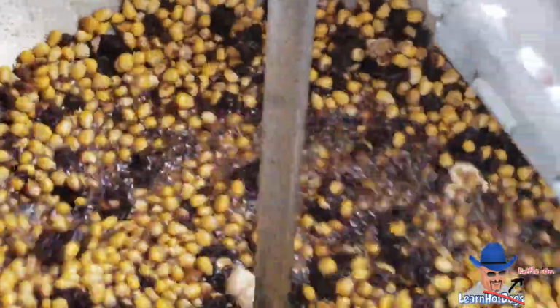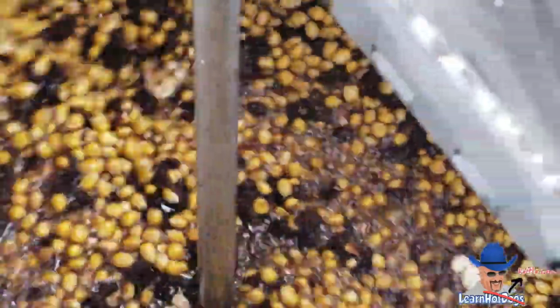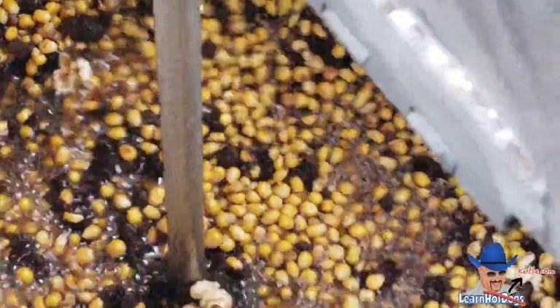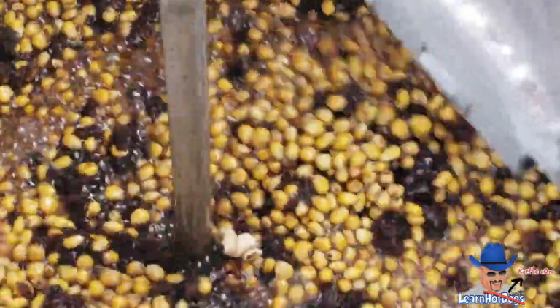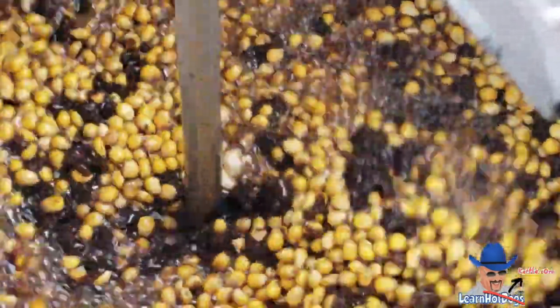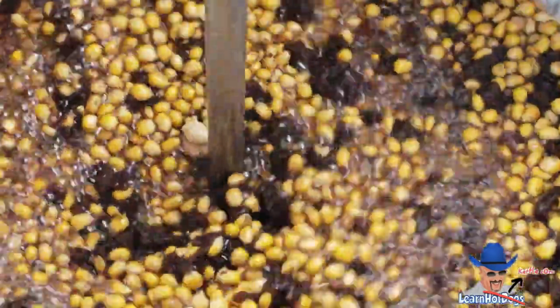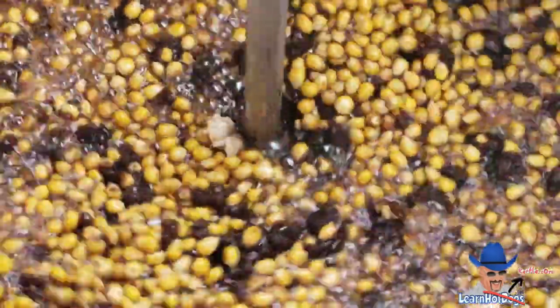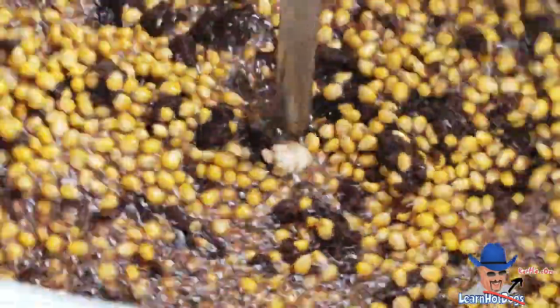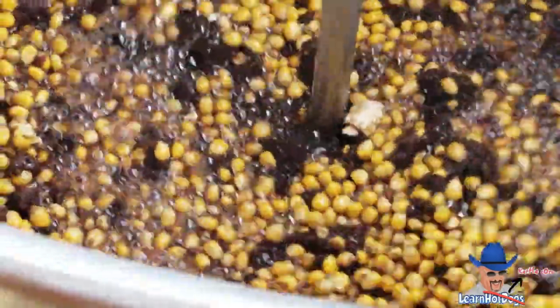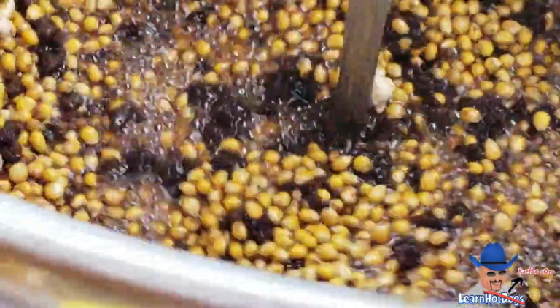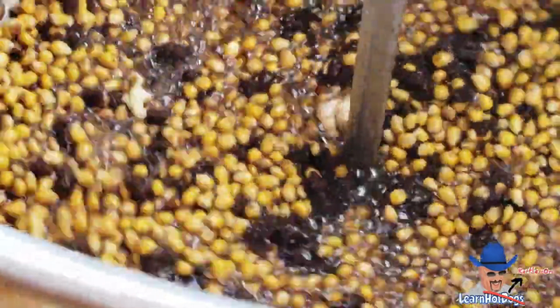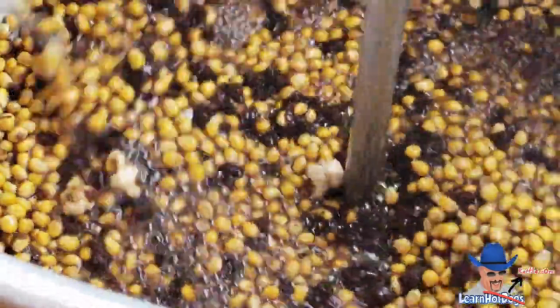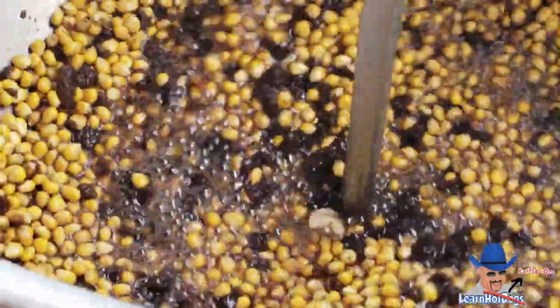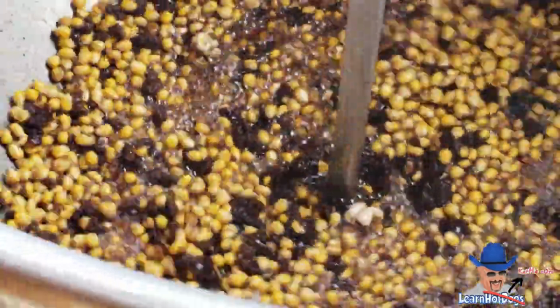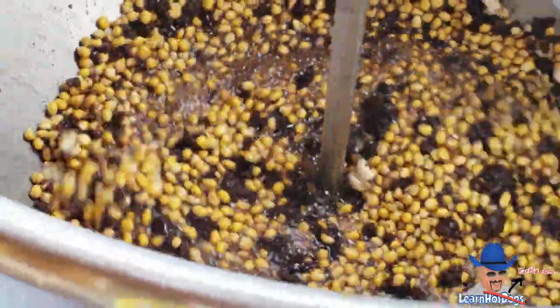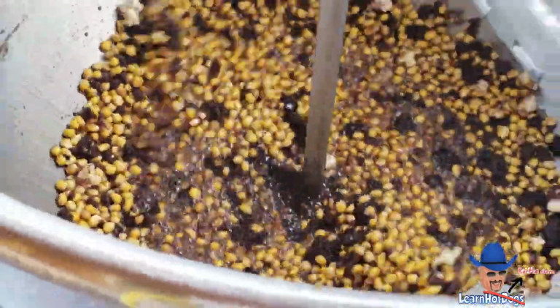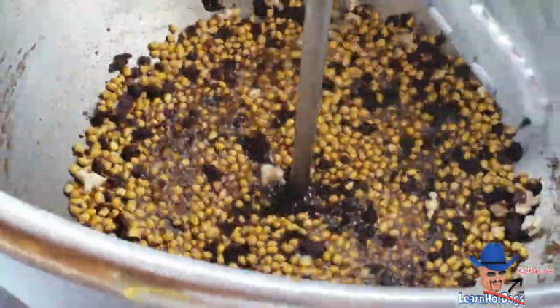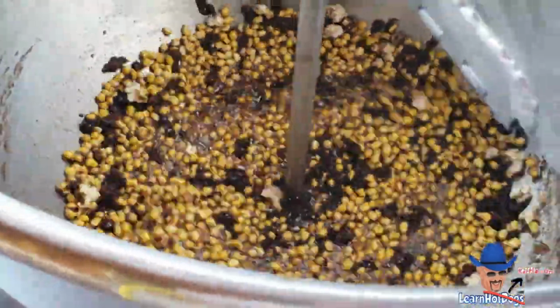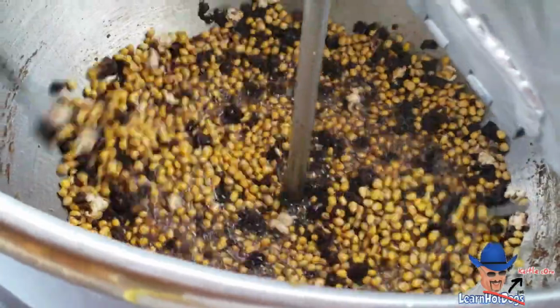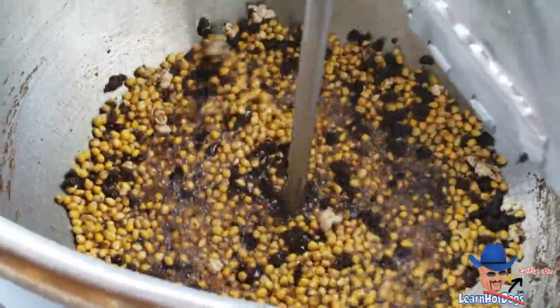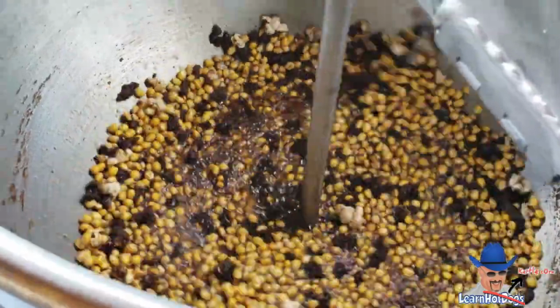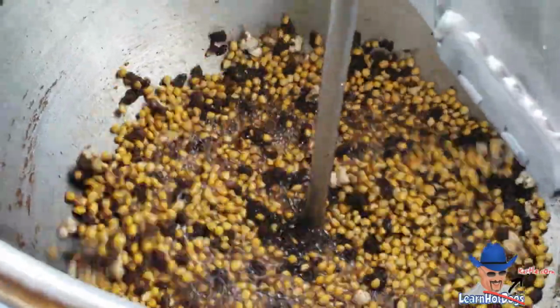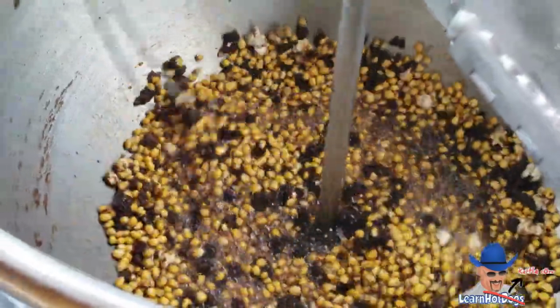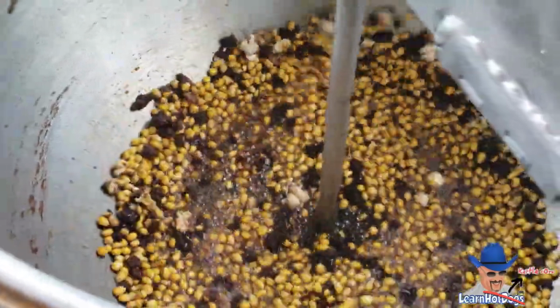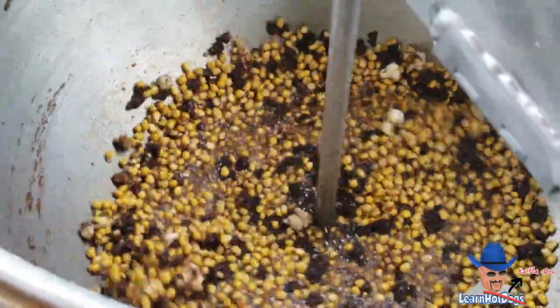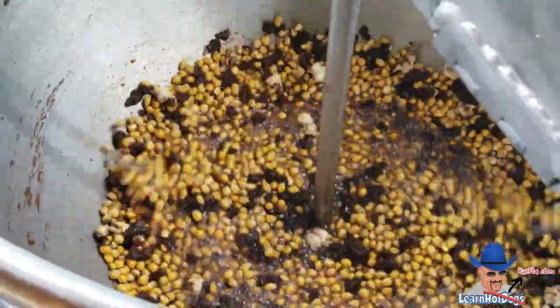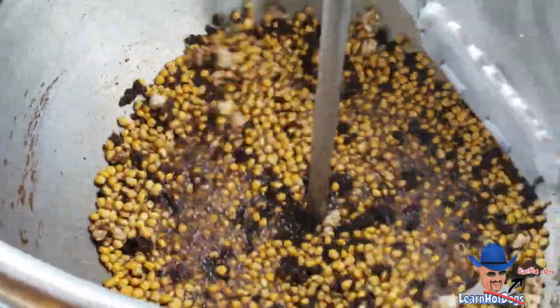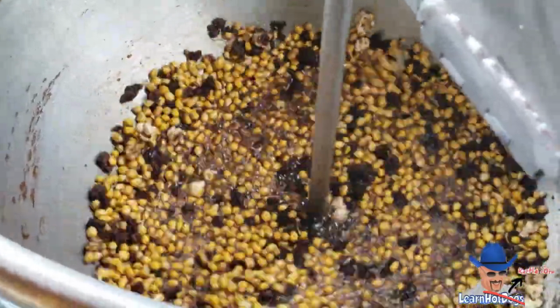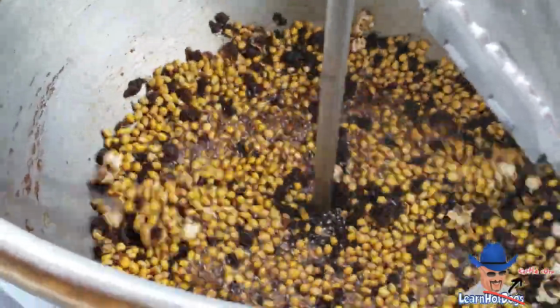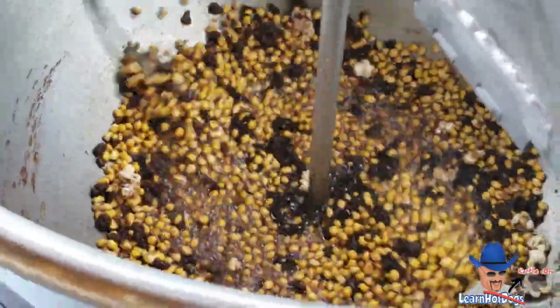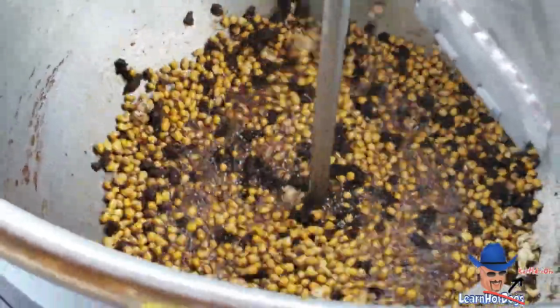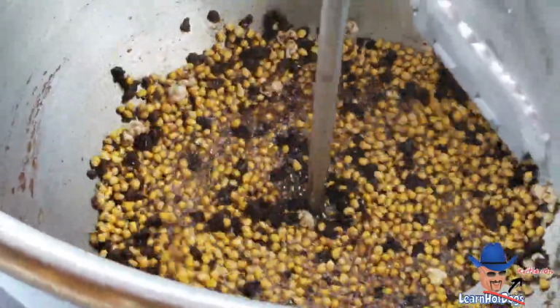You can see some of the kernels starting to pop. They're about there. You can notice this batch has taken longer — it's our first big batch, or I call it a big batch. It's an 8-cup batch and it's our first one.